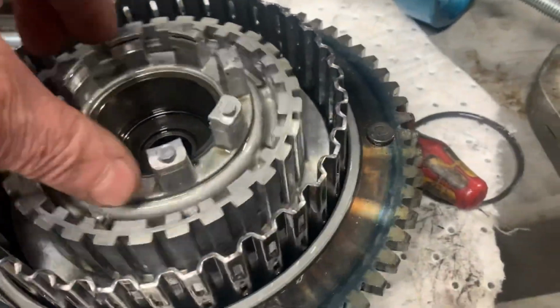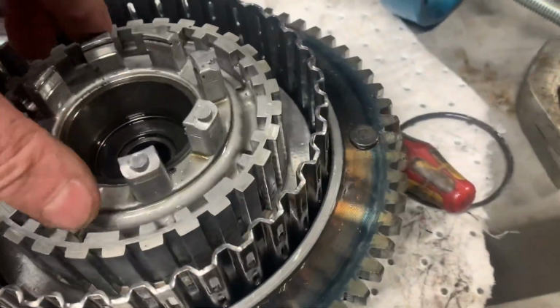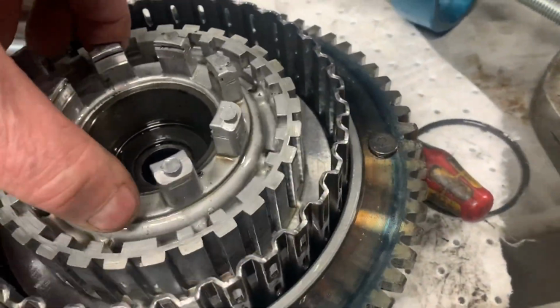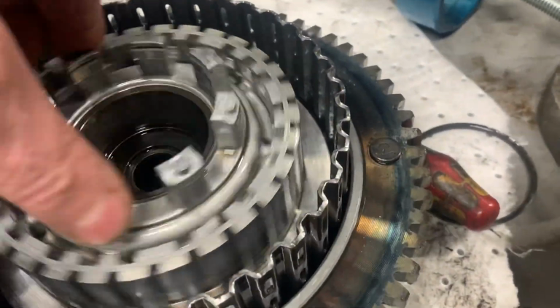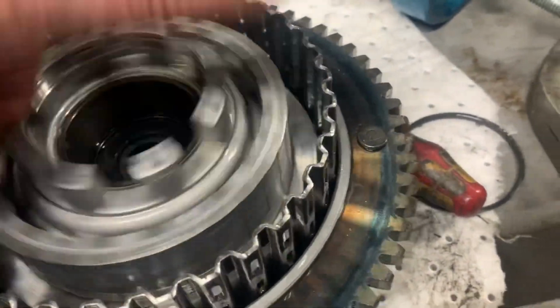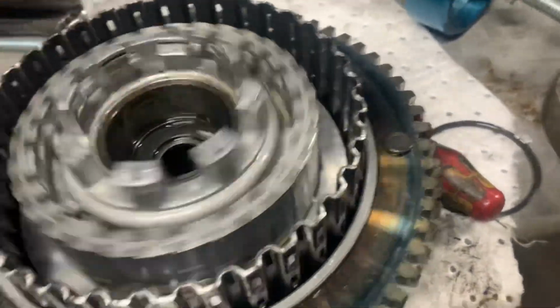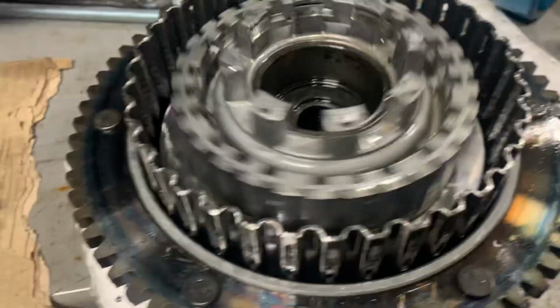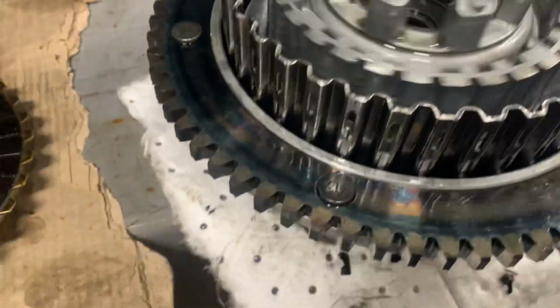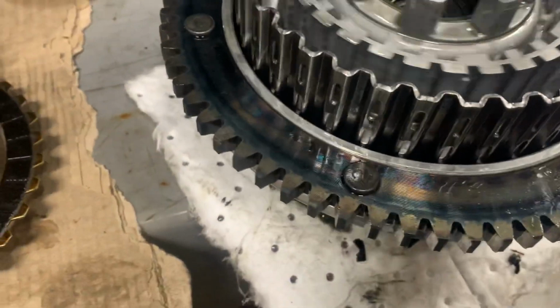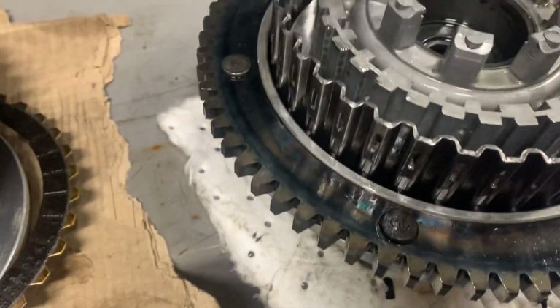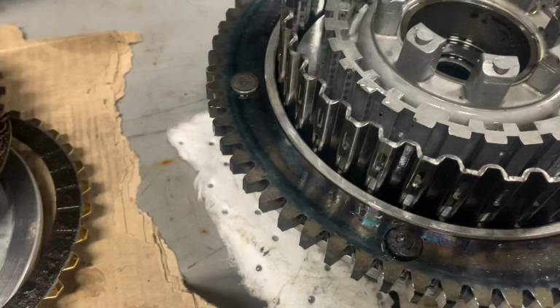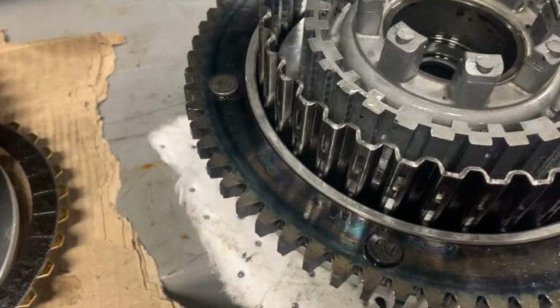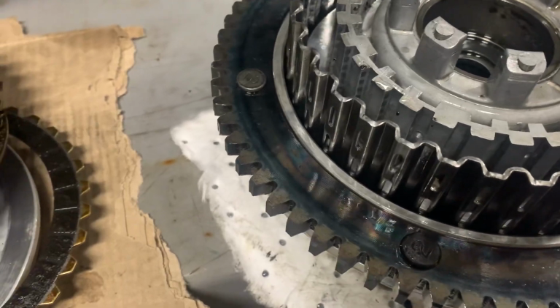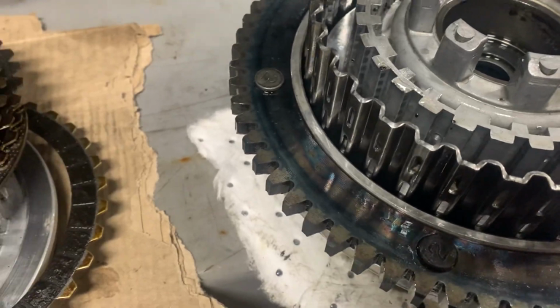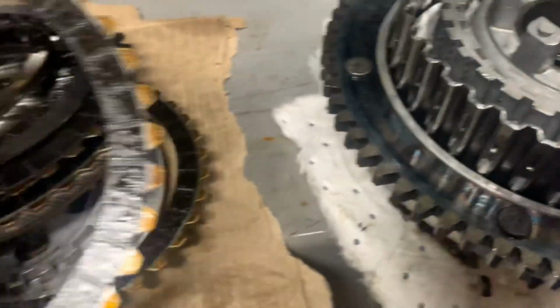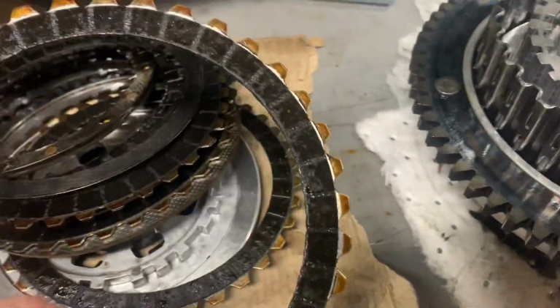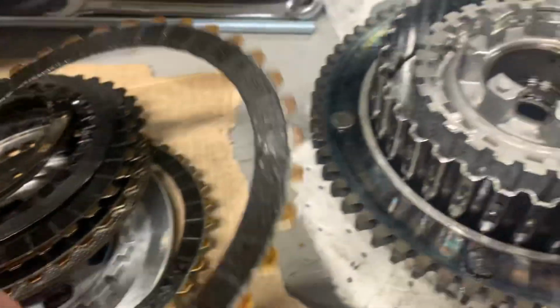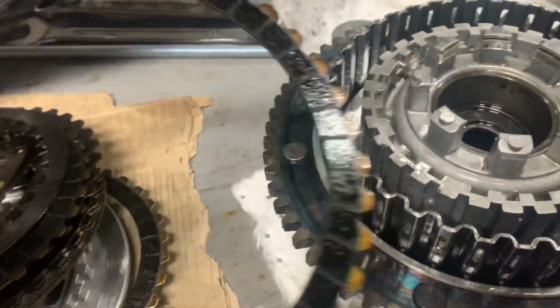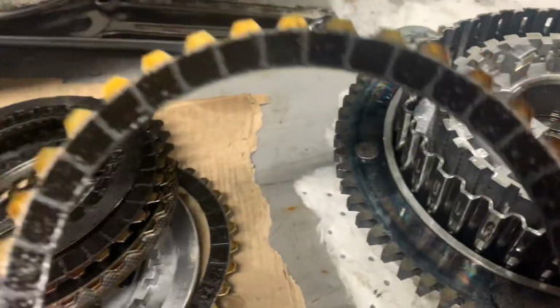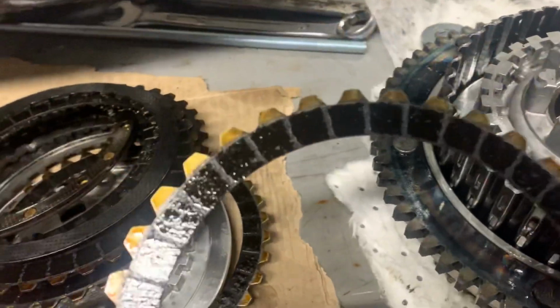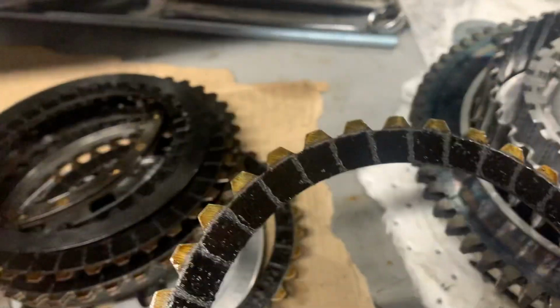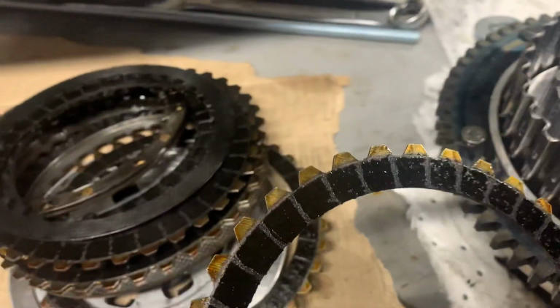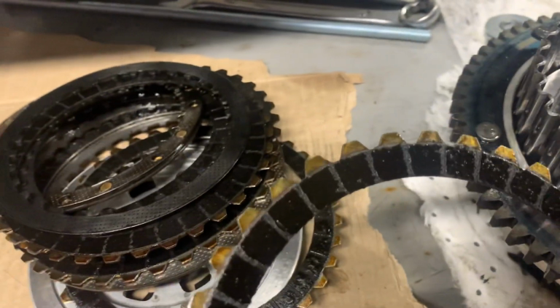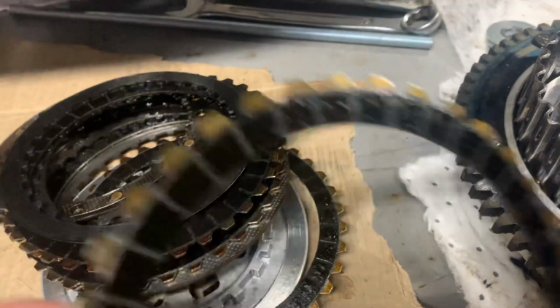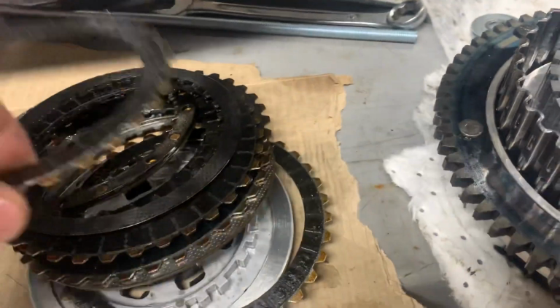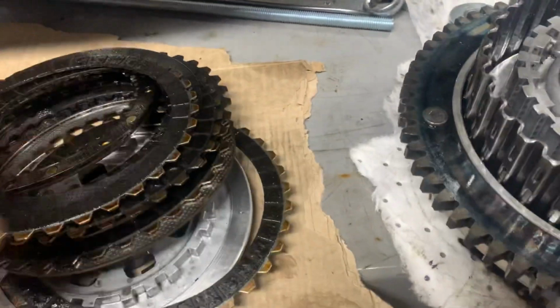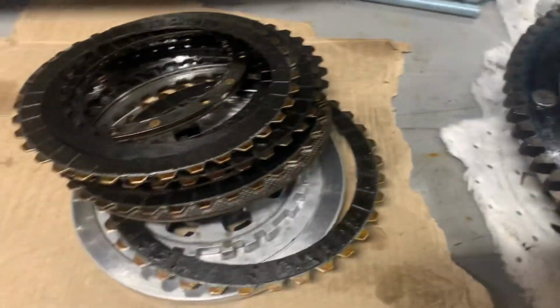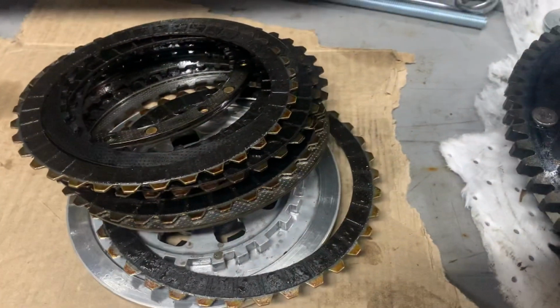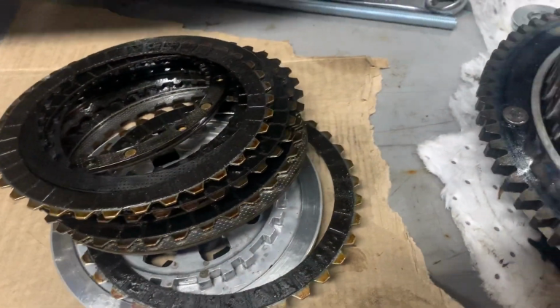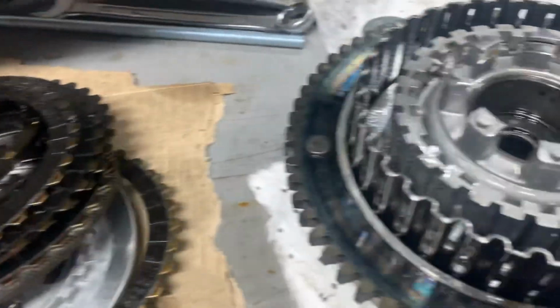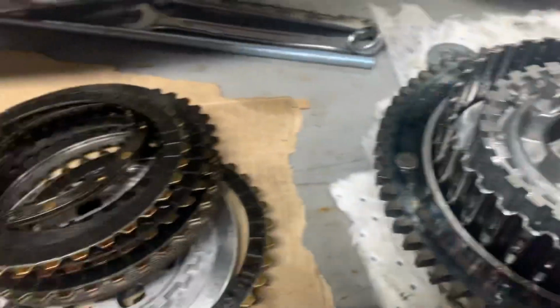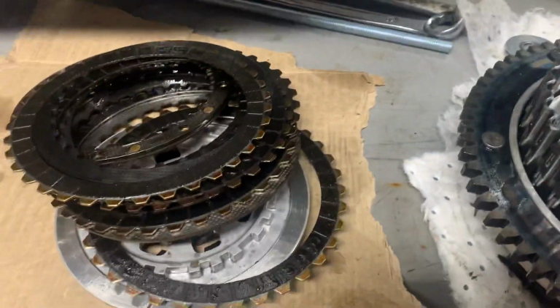The clutch basket is still good, everything goes nice. But you can imagine these plates aren't going to stop anything — there's just no meat left on them at all. So that's why the clutch was knackered.